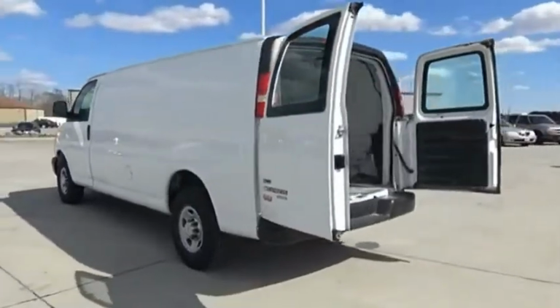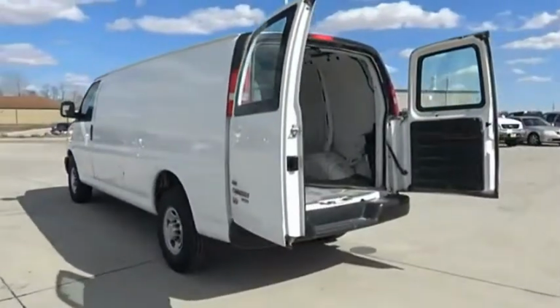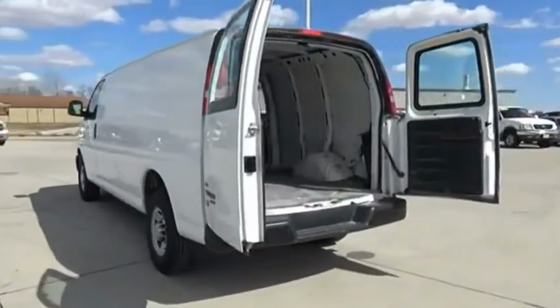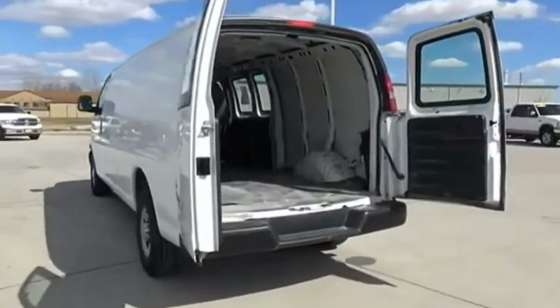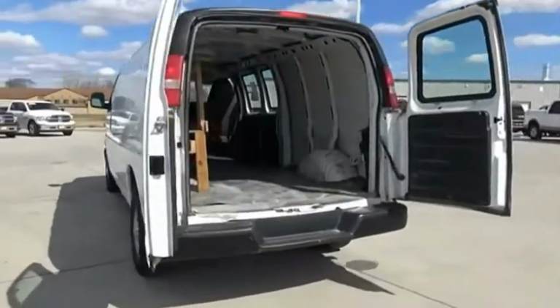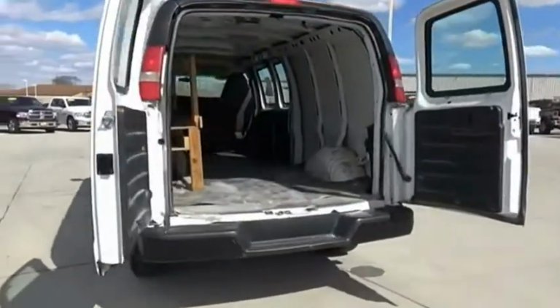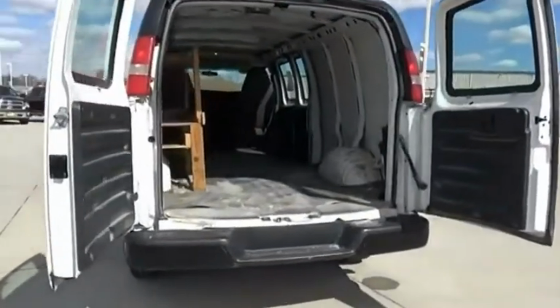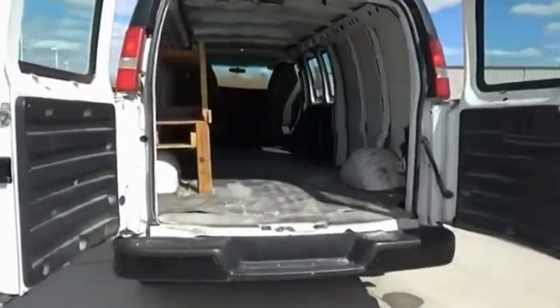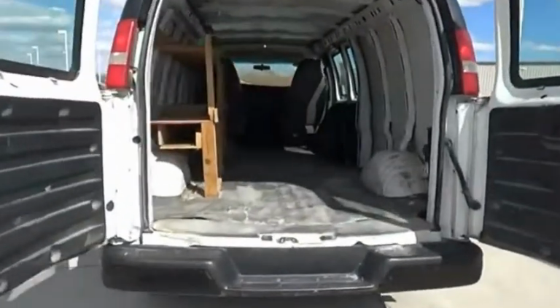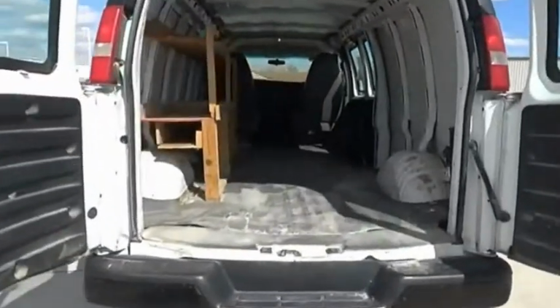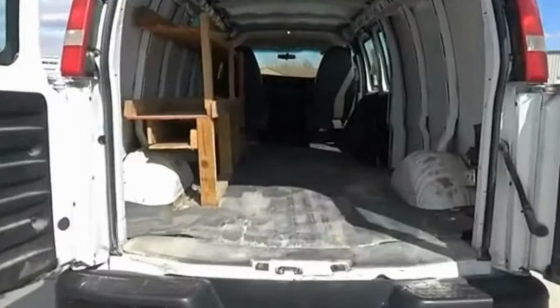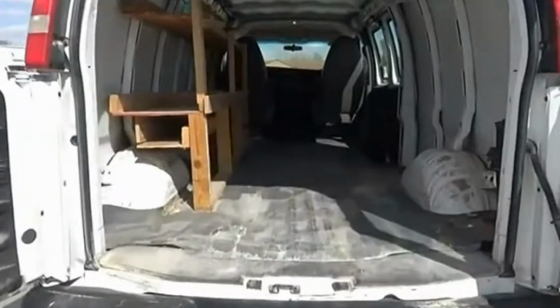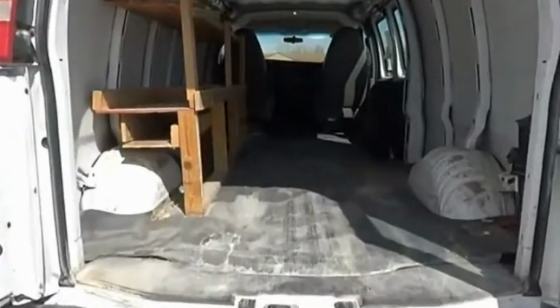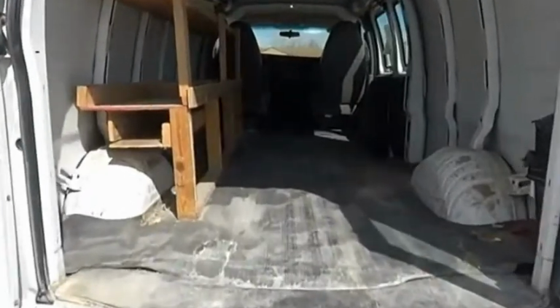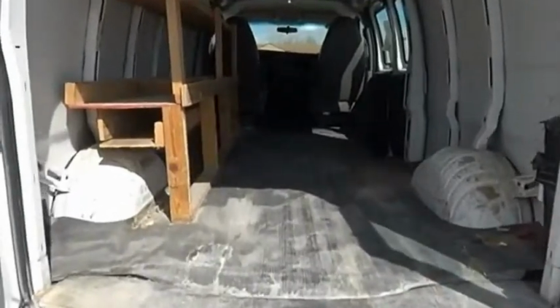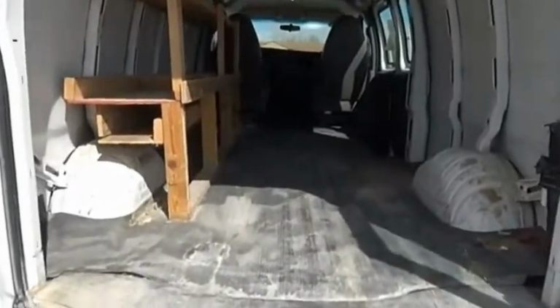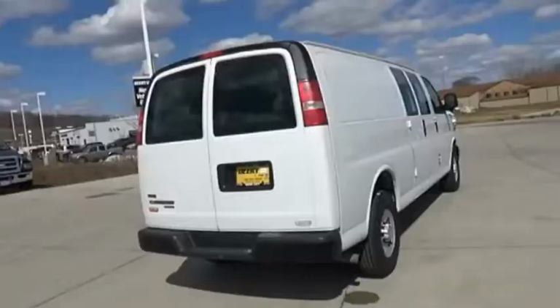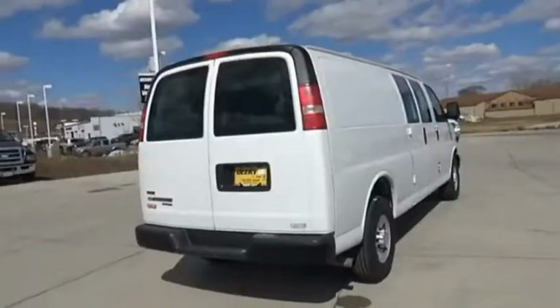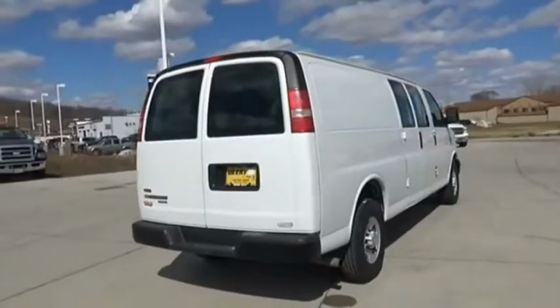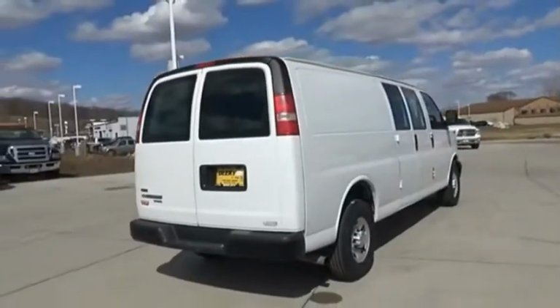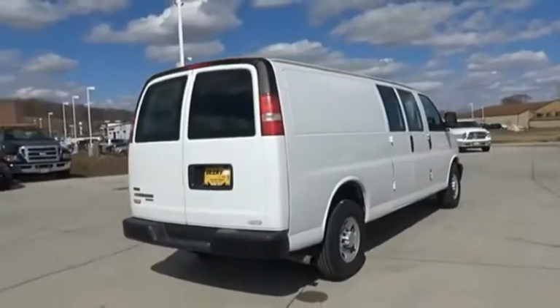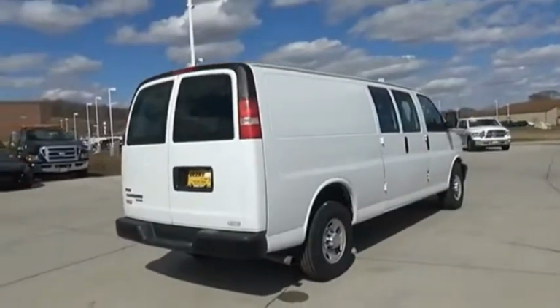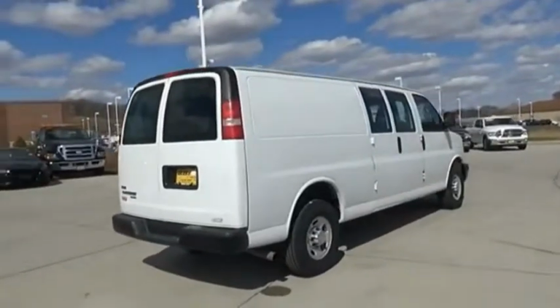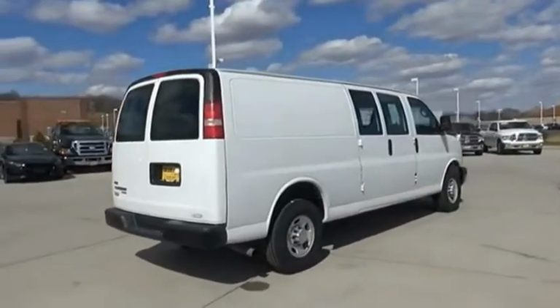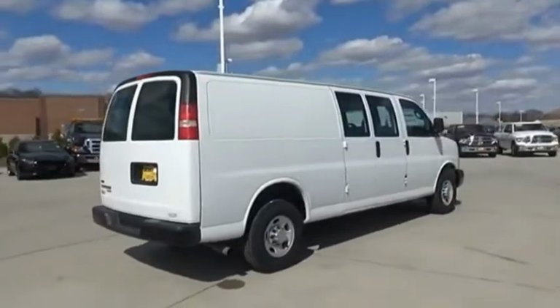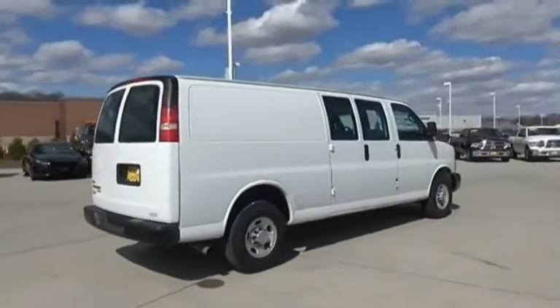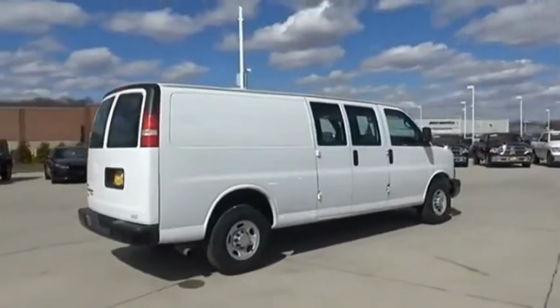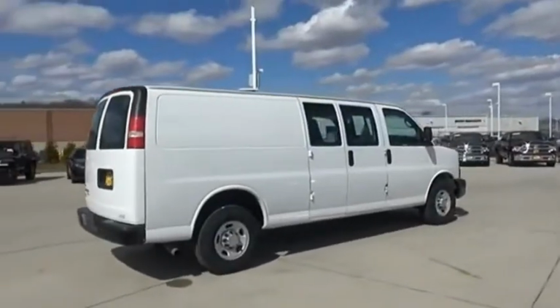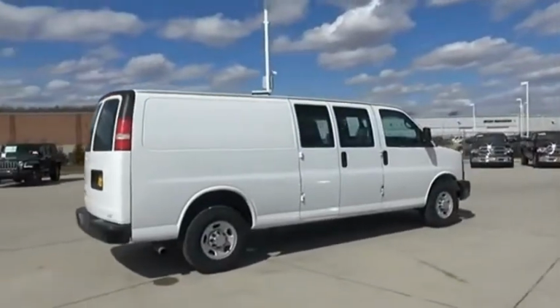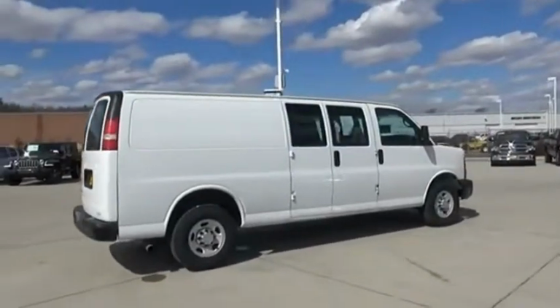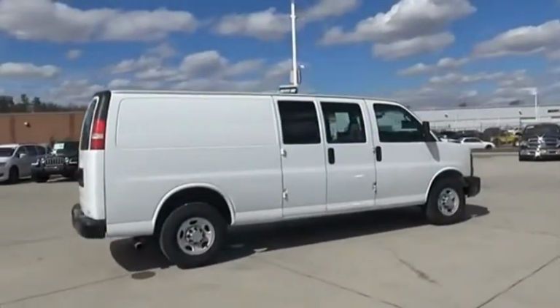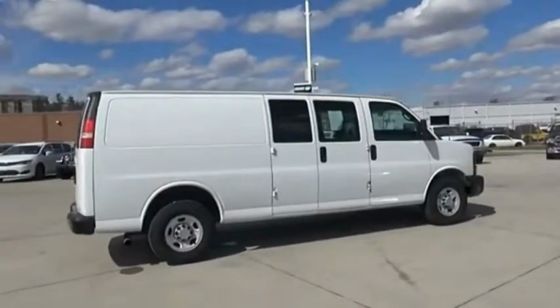The Chevy Express Cargo van is ready to handle all of your work tools, carpooling to work, or running the kids to soccer. Searching for a dependable vehicle that looks great too? You've found it, so stop in today.